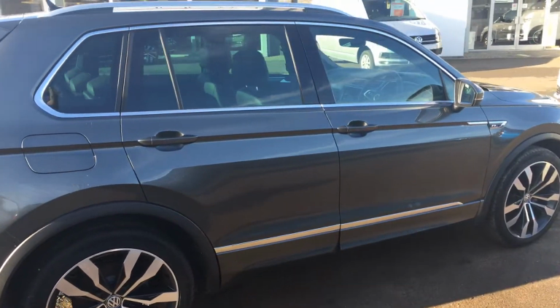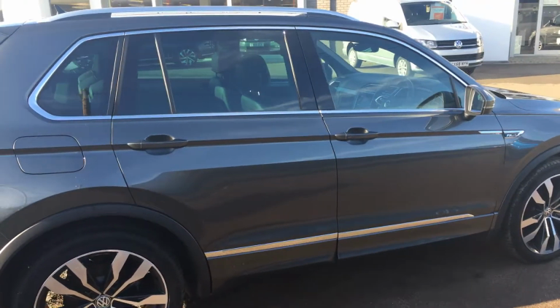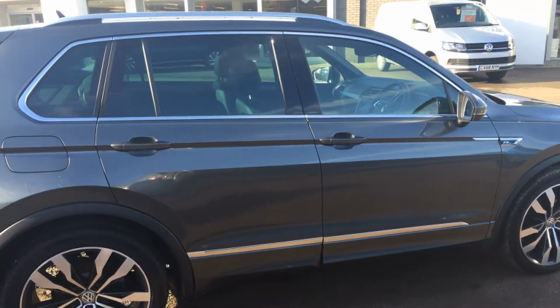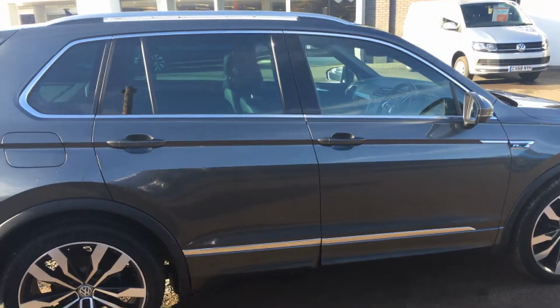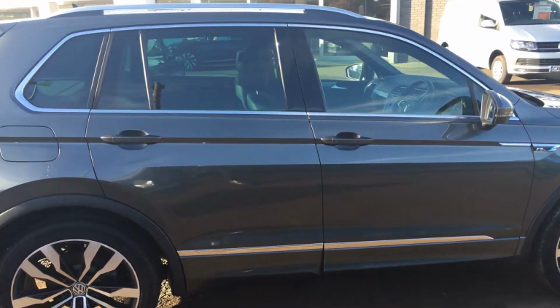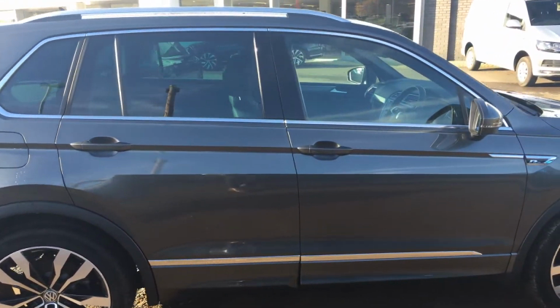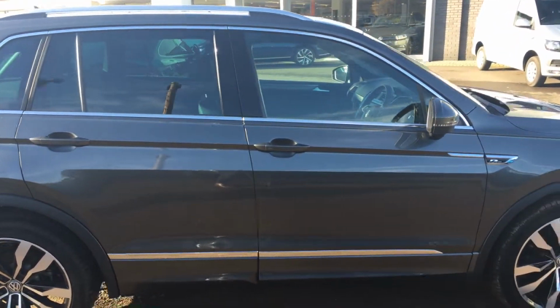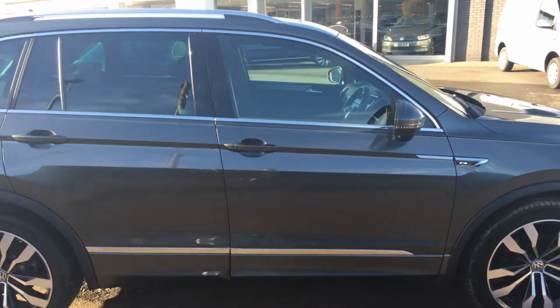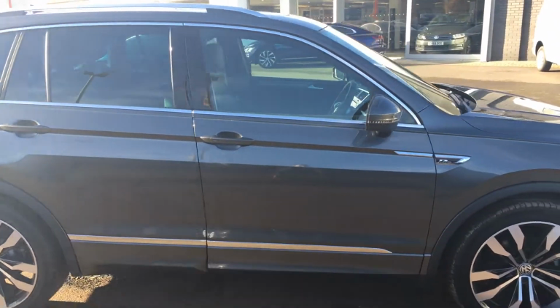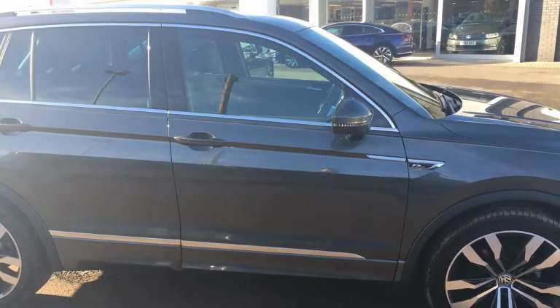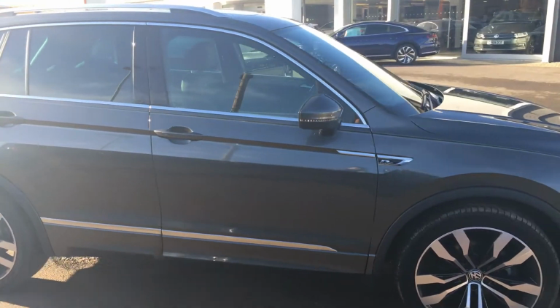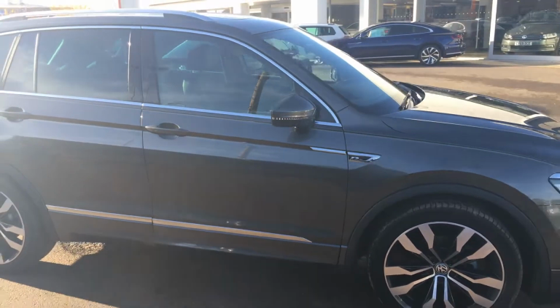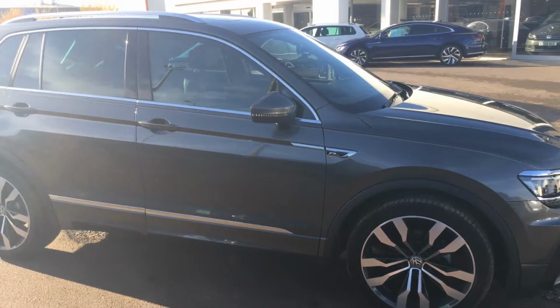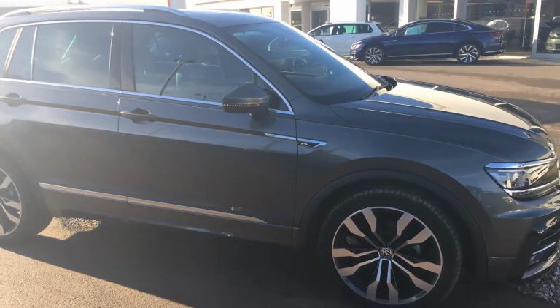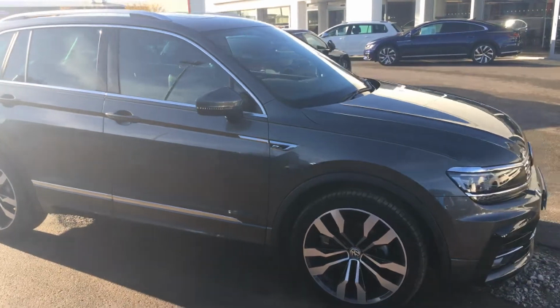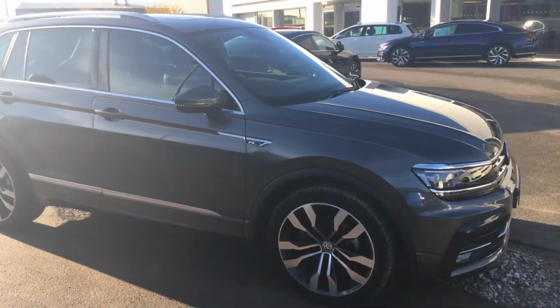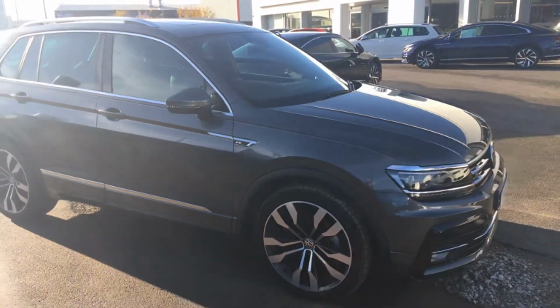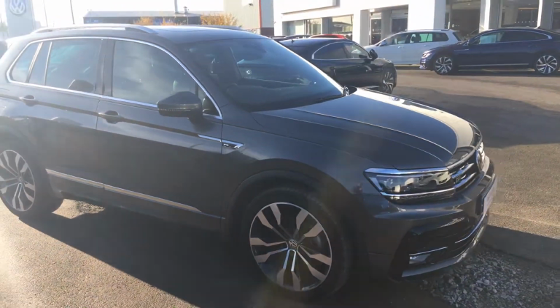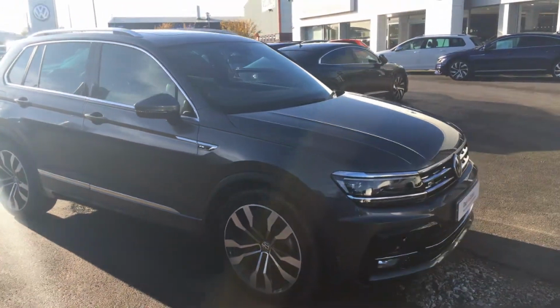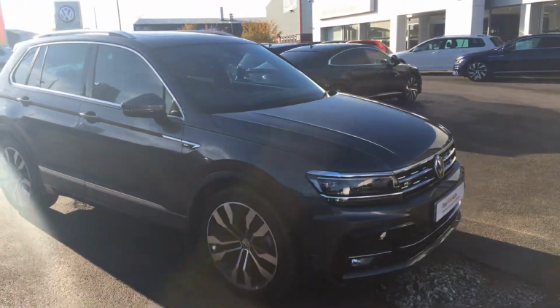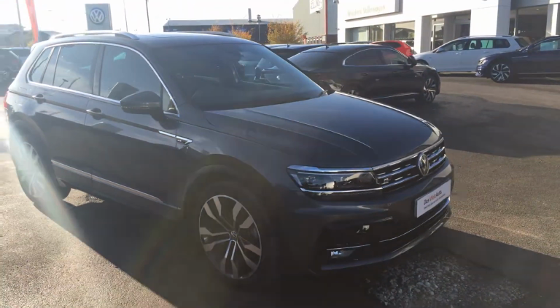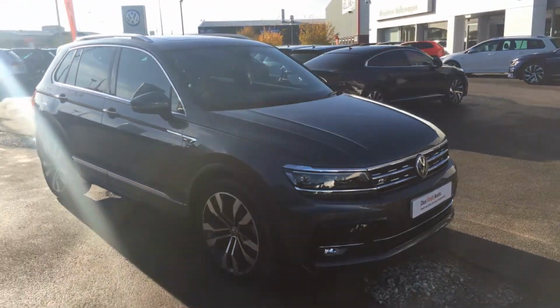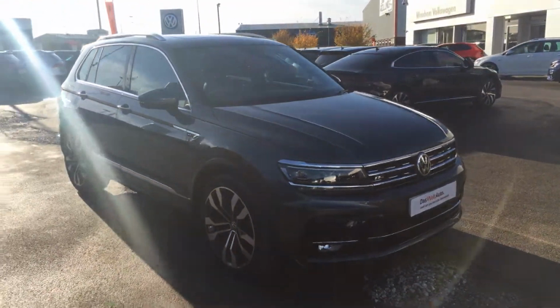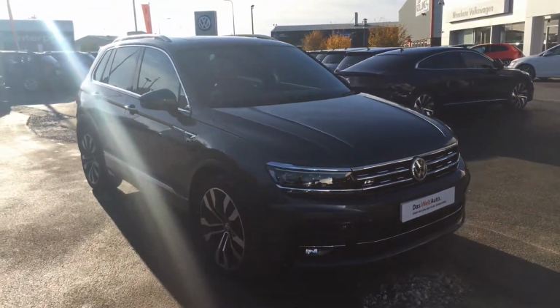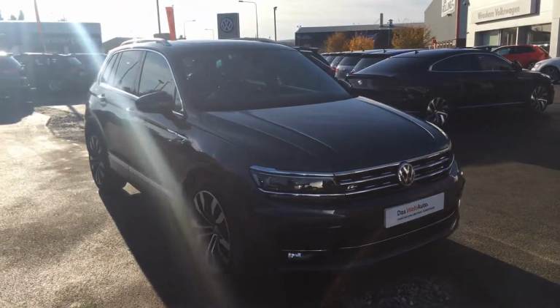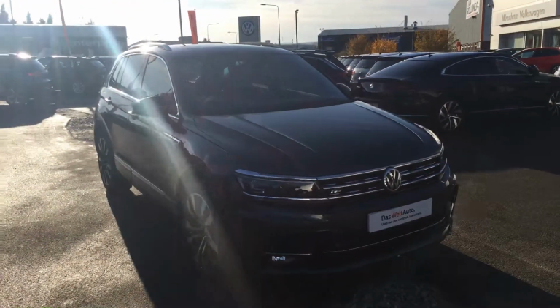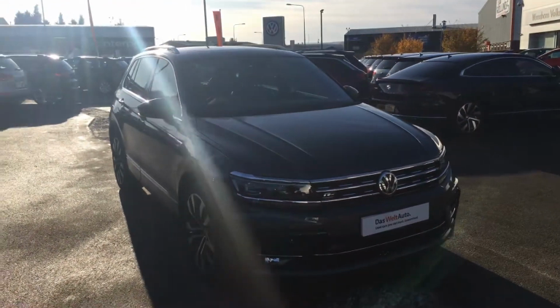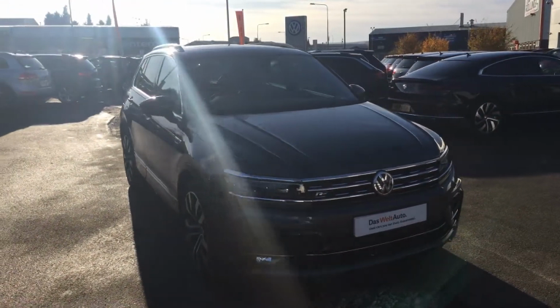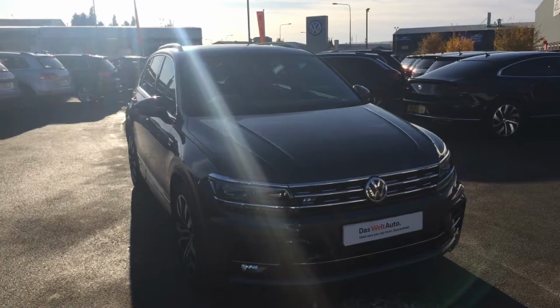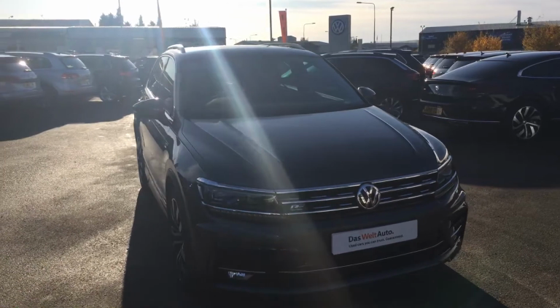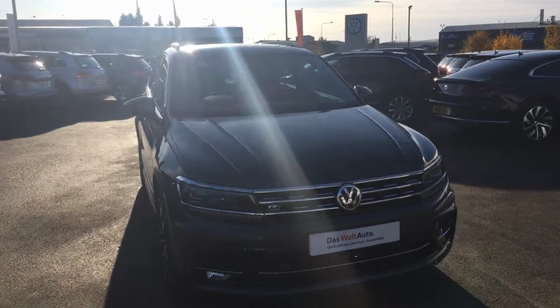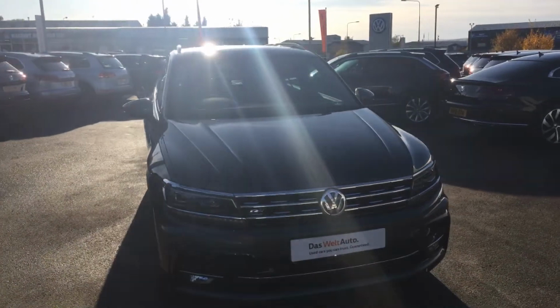This car is available for immediate delivery. It's also available on Volkswagen Solutions or hire purchase options, whichever suits your own requirements best. So if you're in the market for a Tiguan R Line and this one ticks all the right boxes, please get in touch.